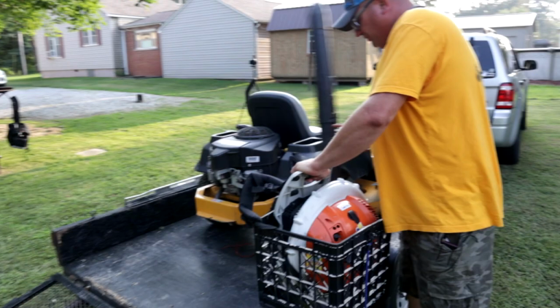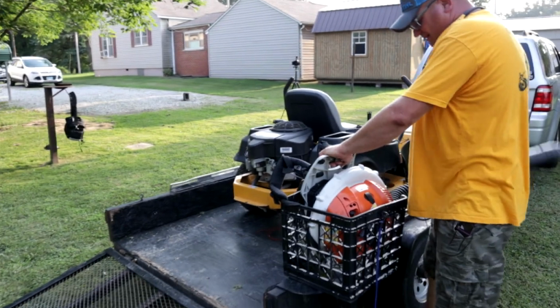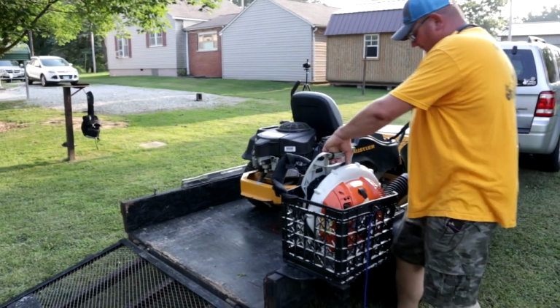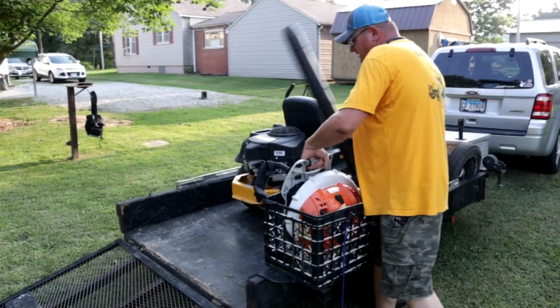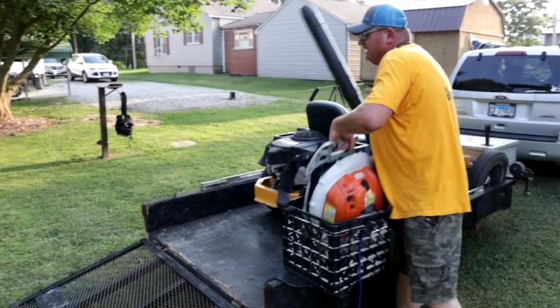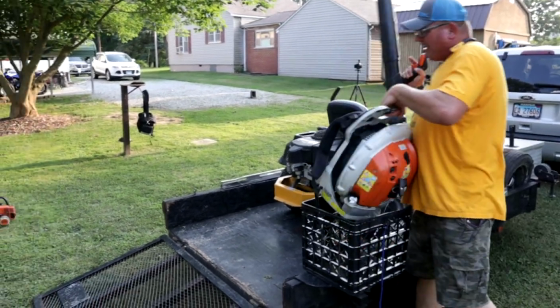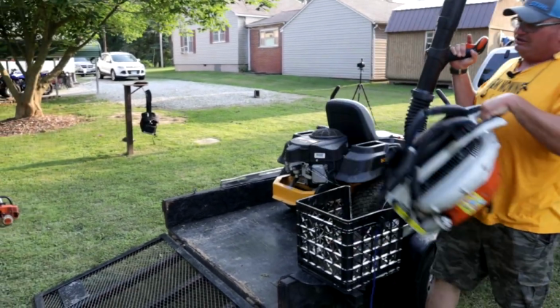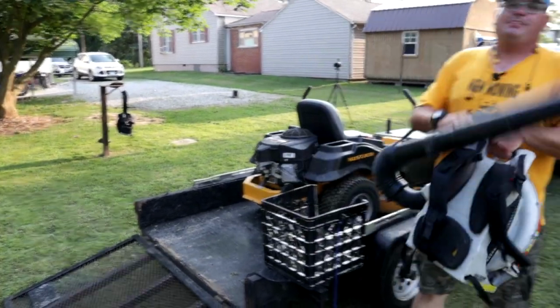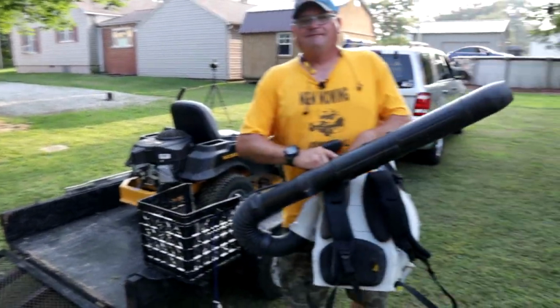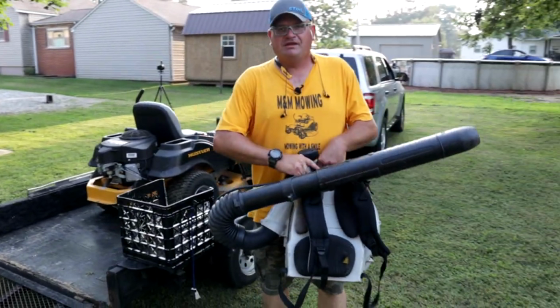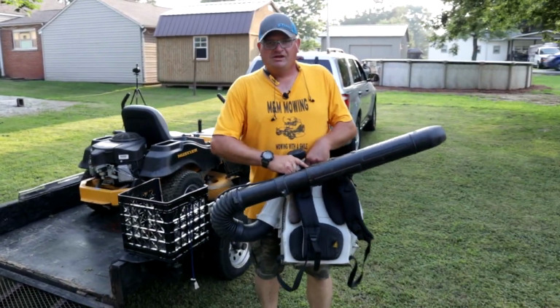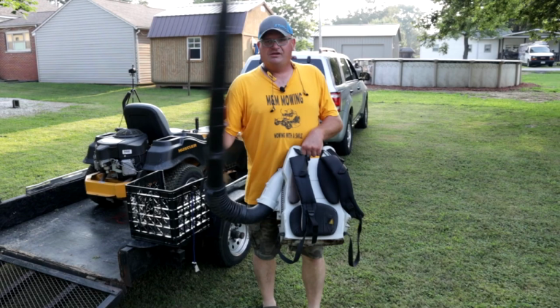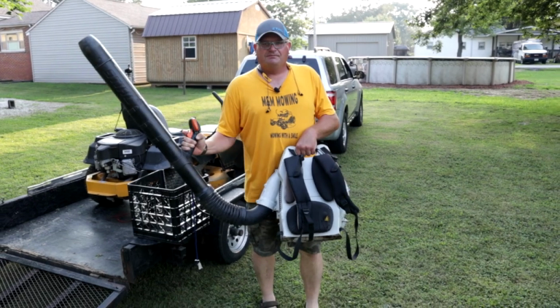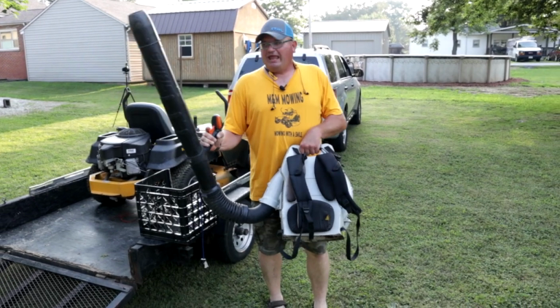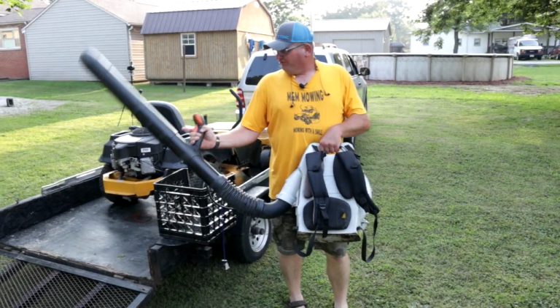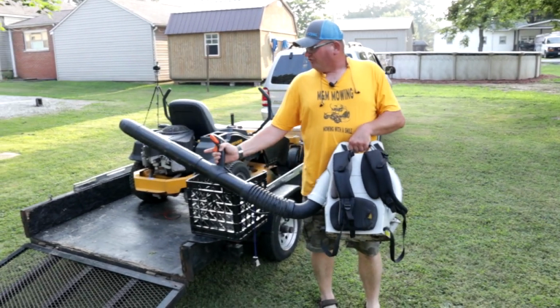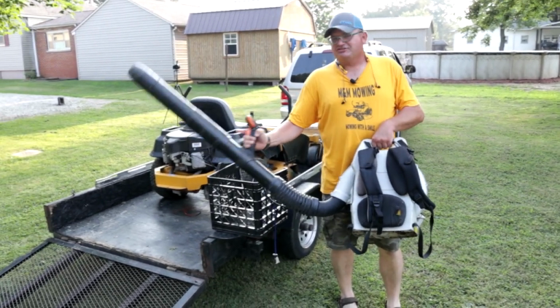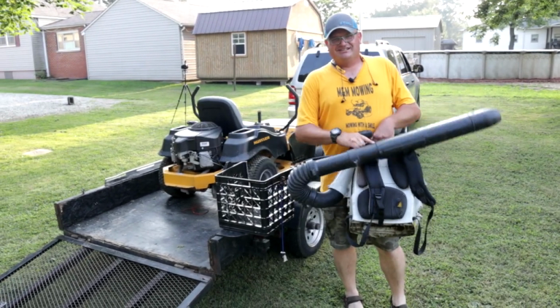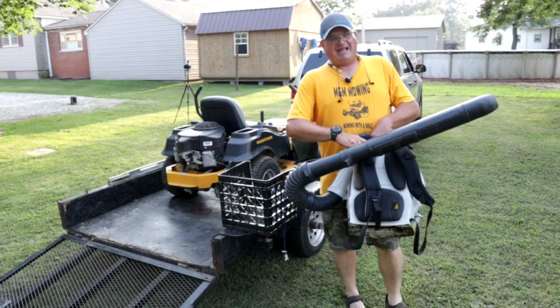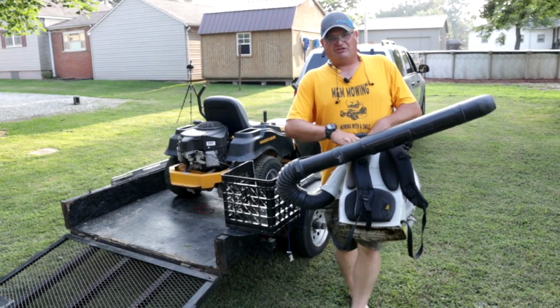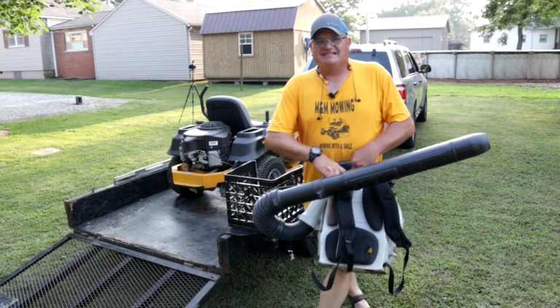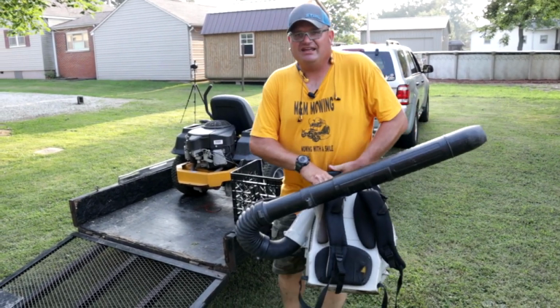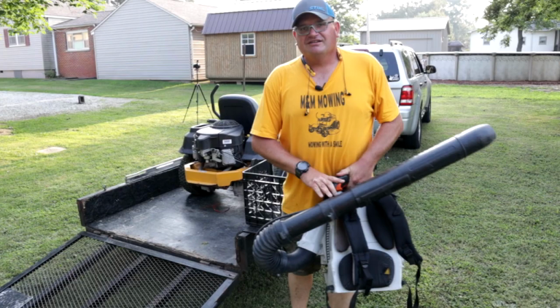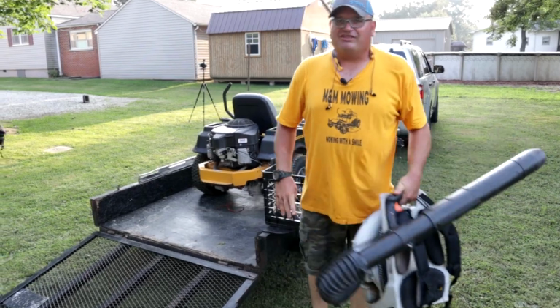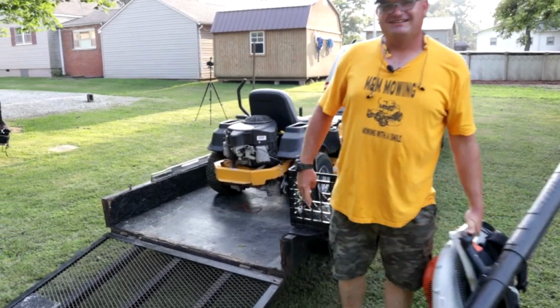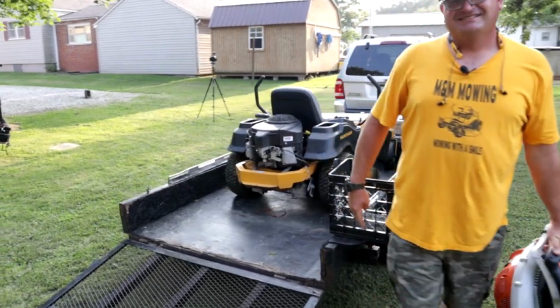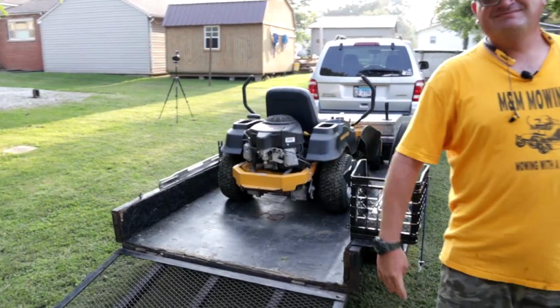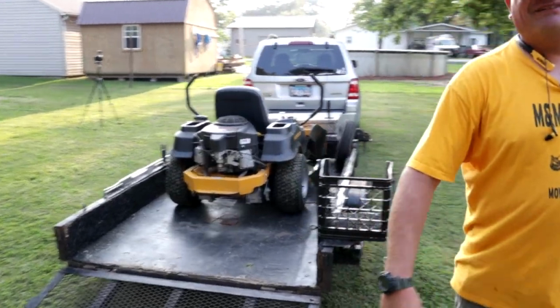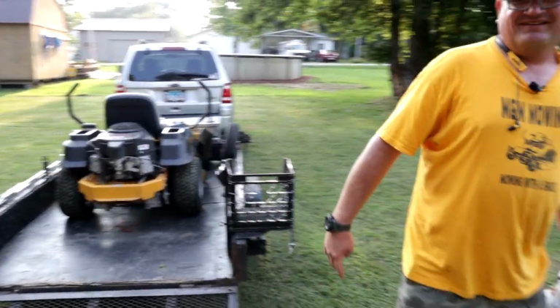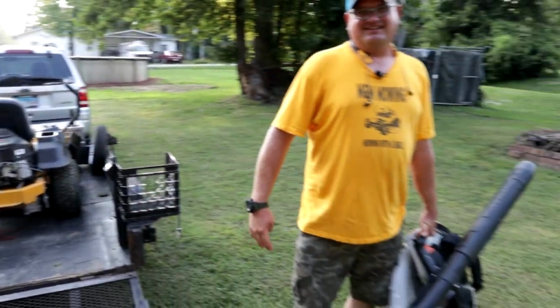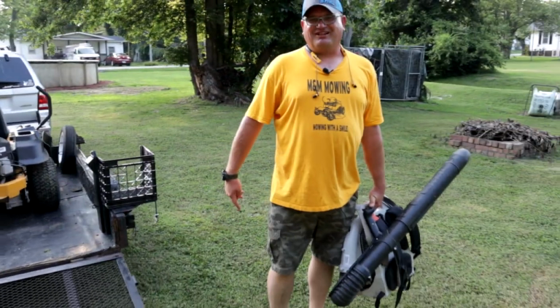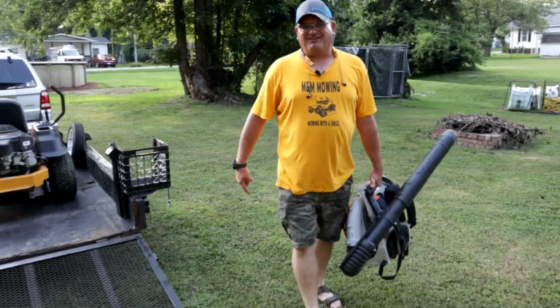Another thing you're going to need is a backpack blower. Even if you already have other blowers, the backpack blower comes in handy to blow things. A lot of people like being blown.